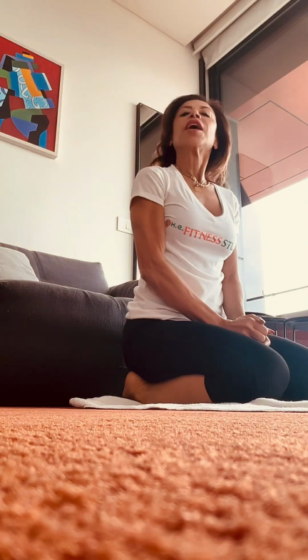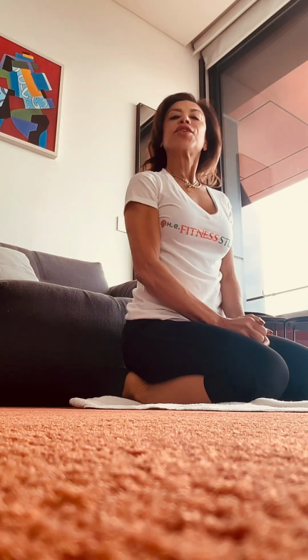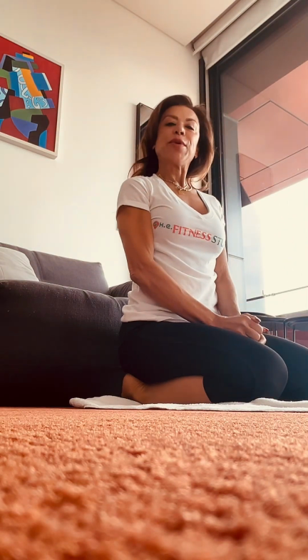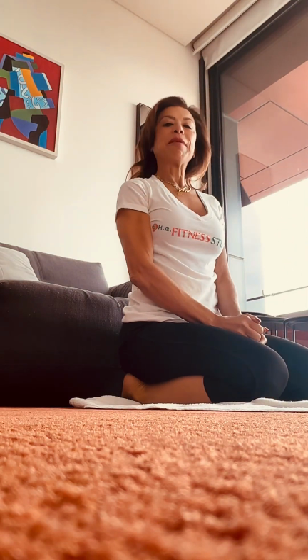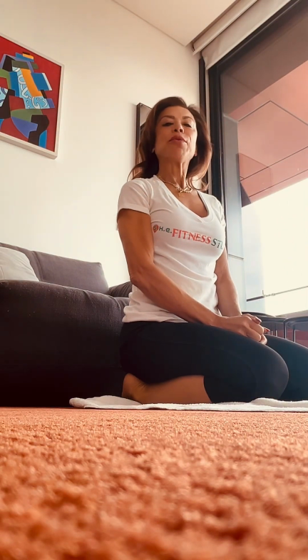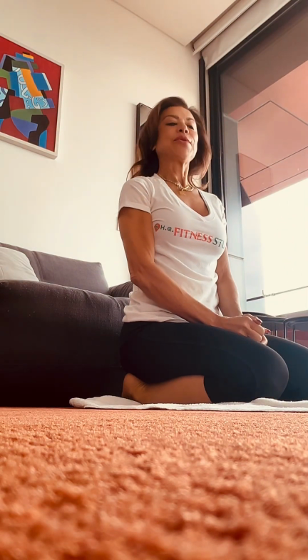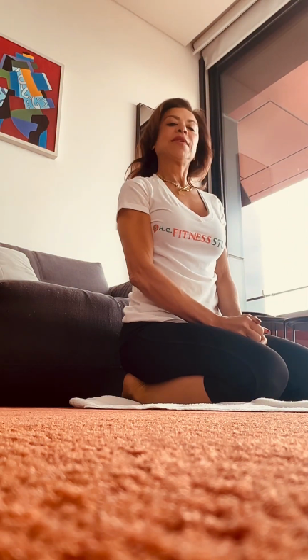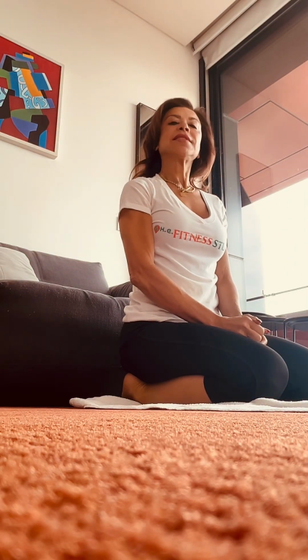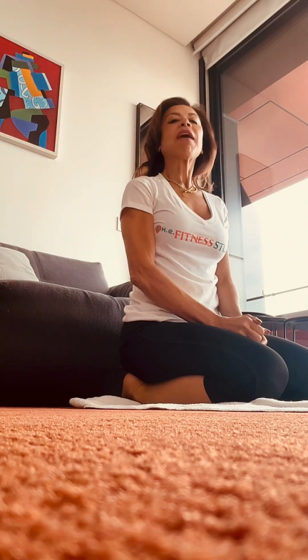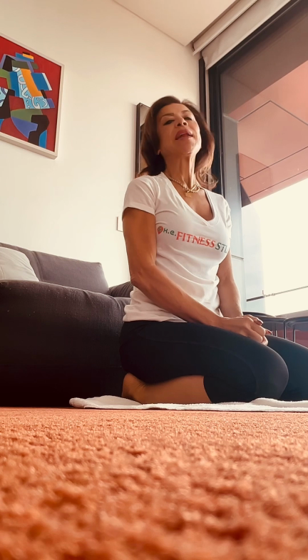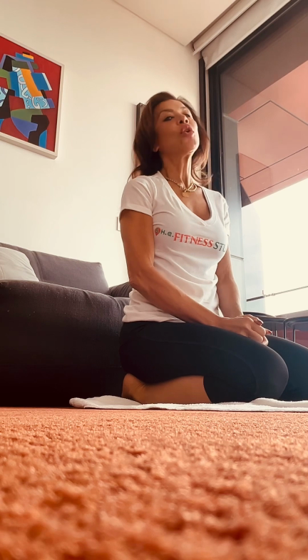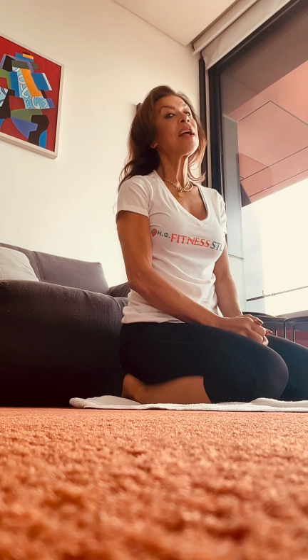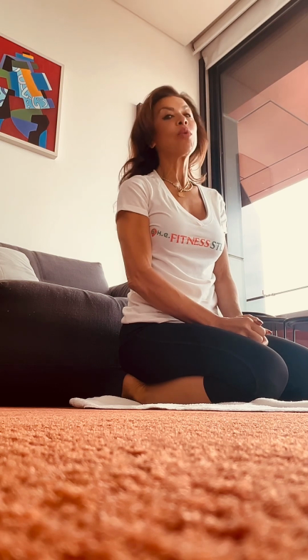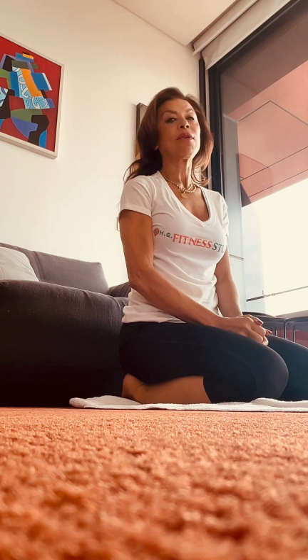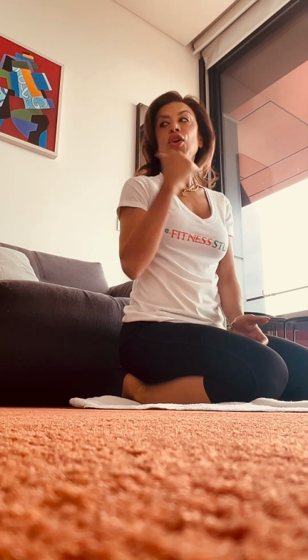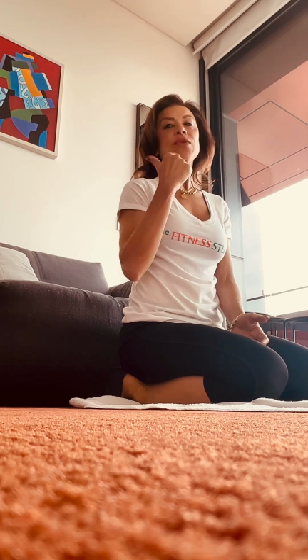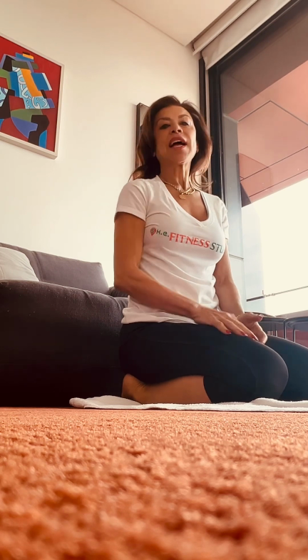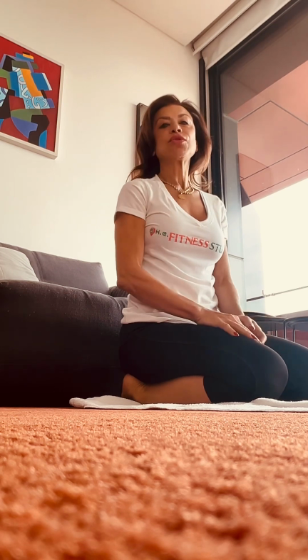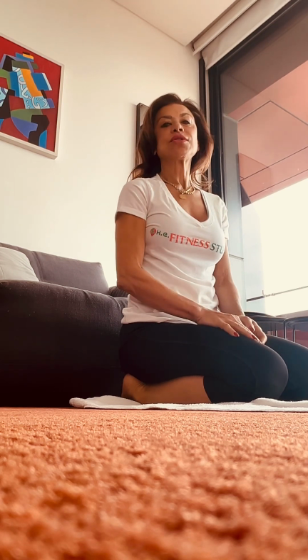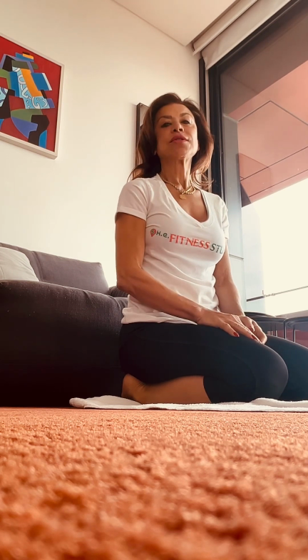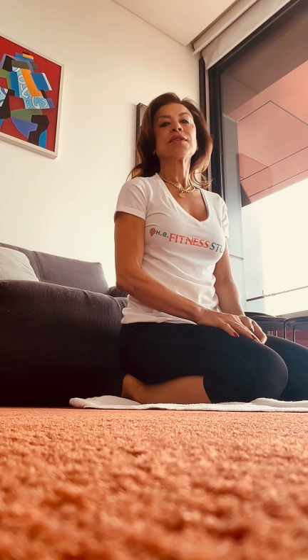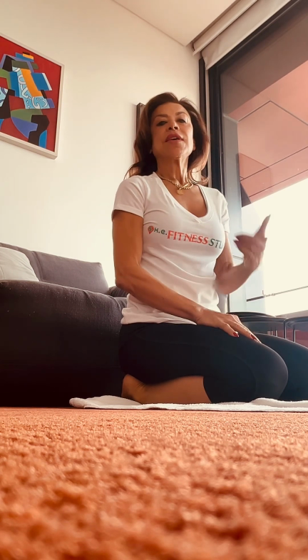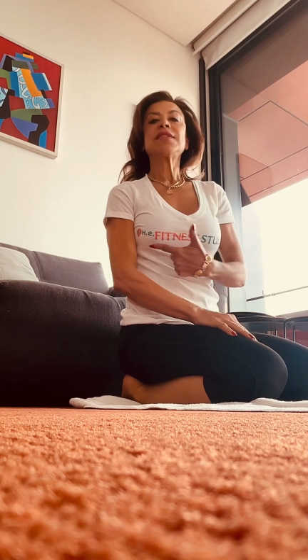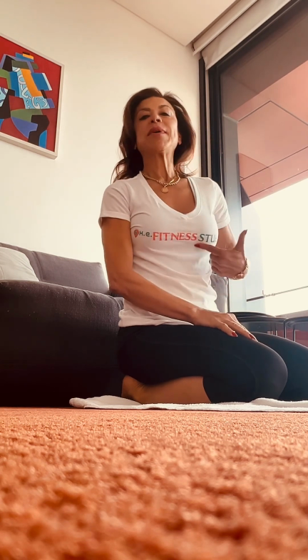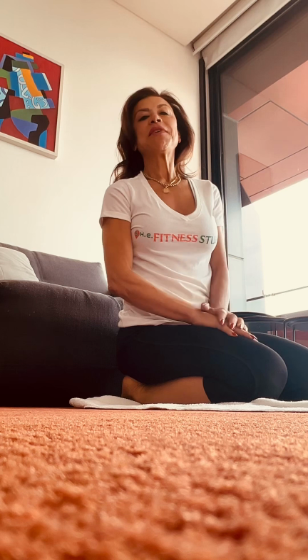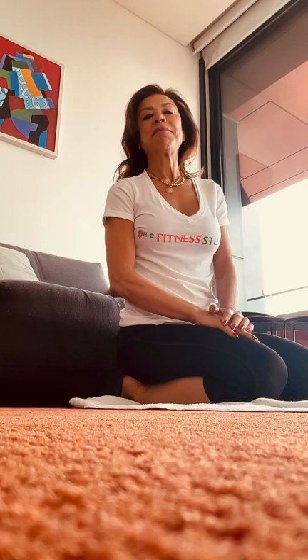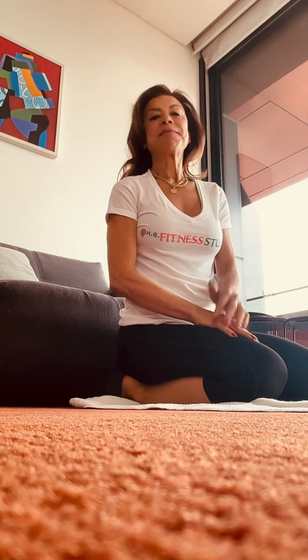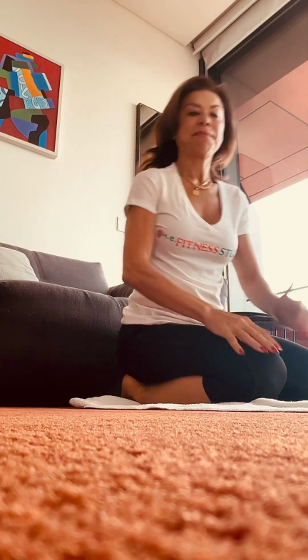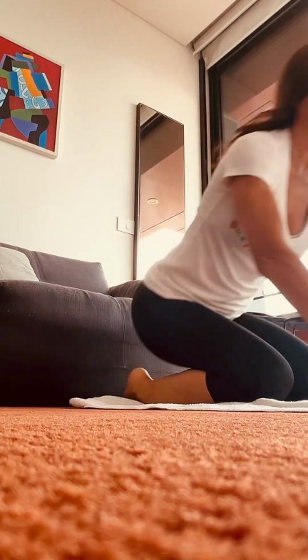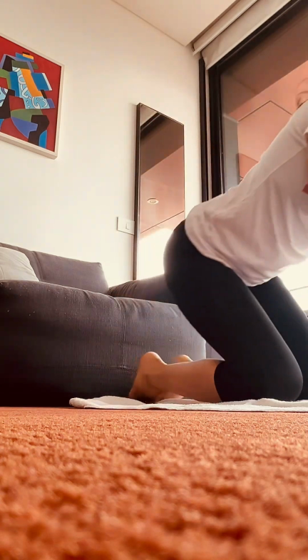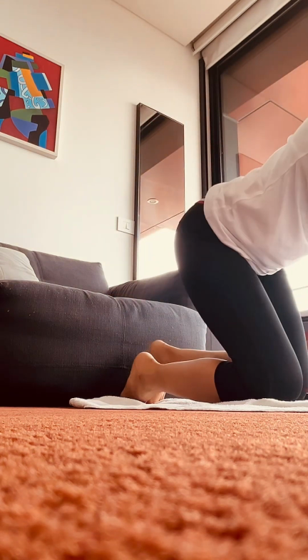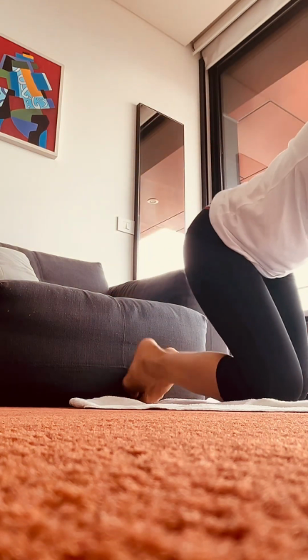Good morning from Beirut. It's a five-minute hotel workout using the couch. This is for my SheFit fam. We begin.